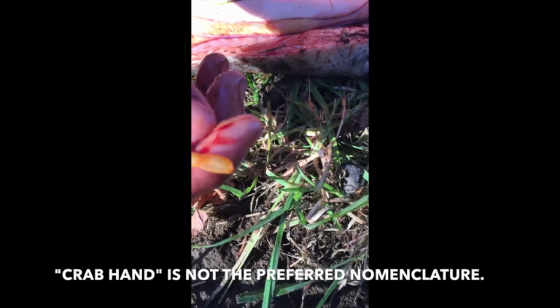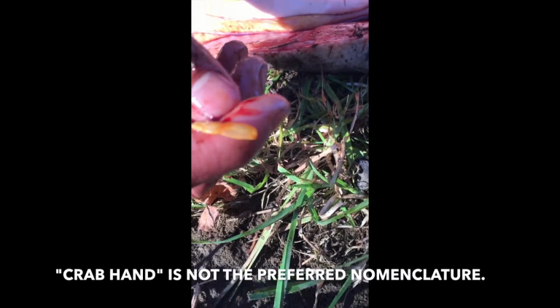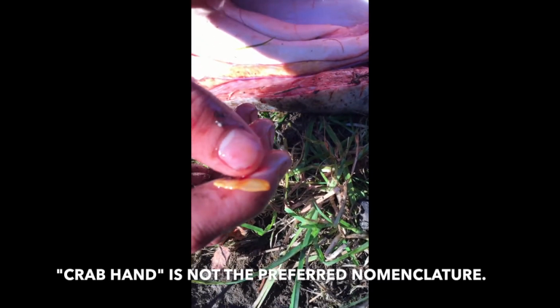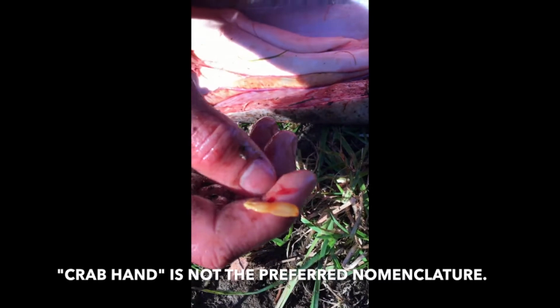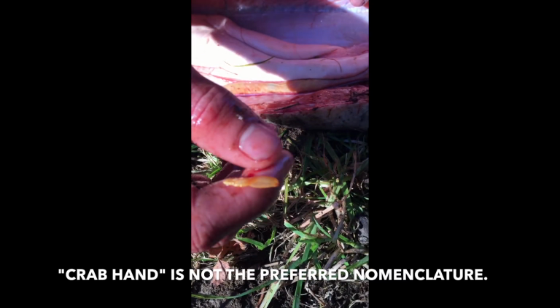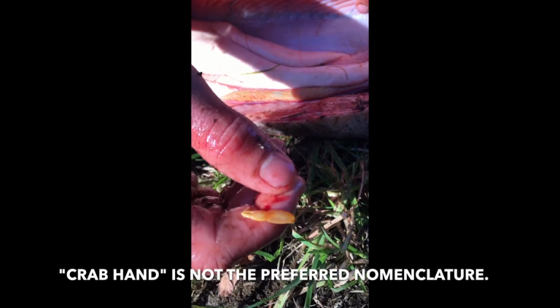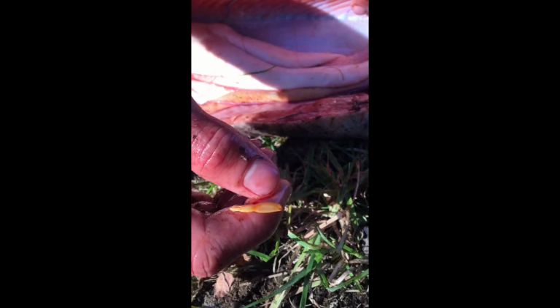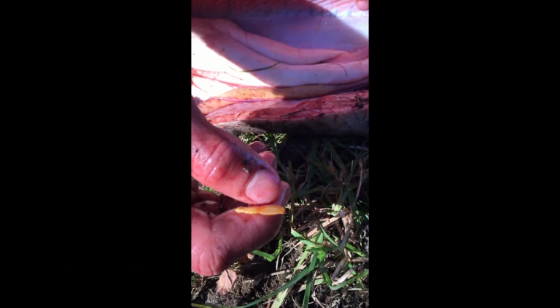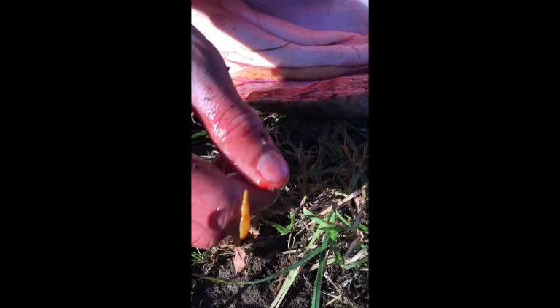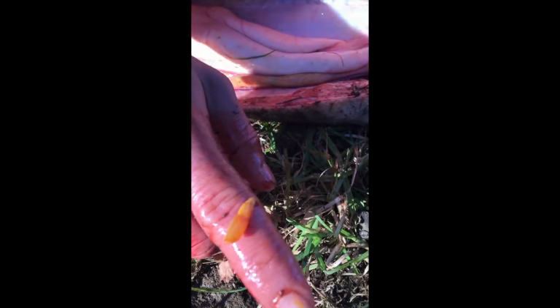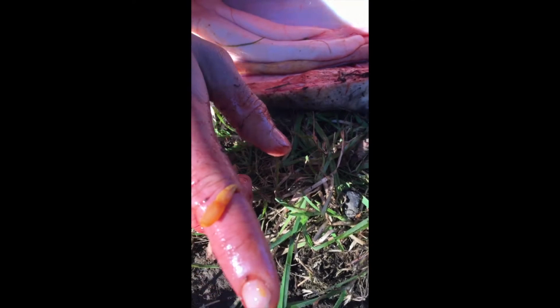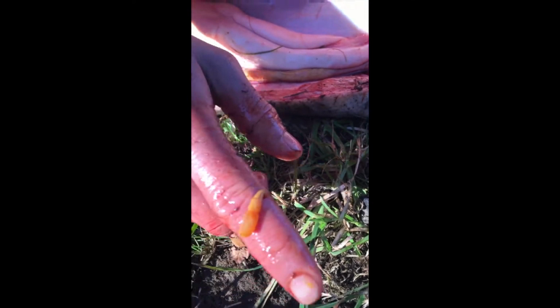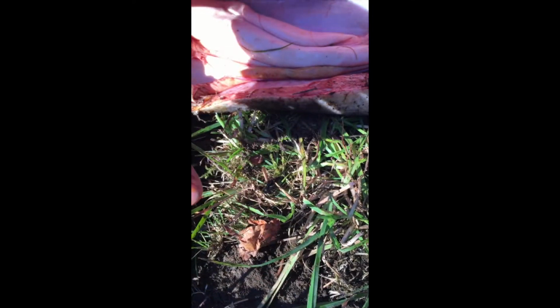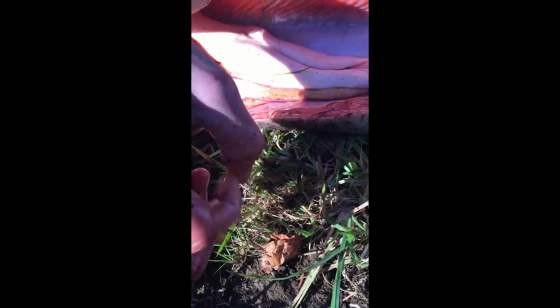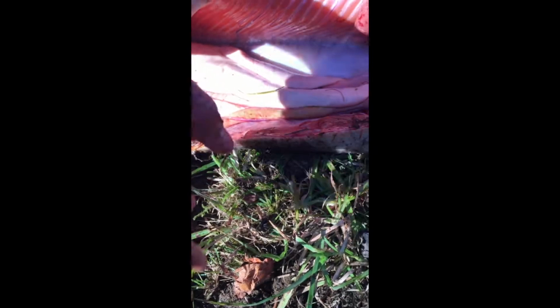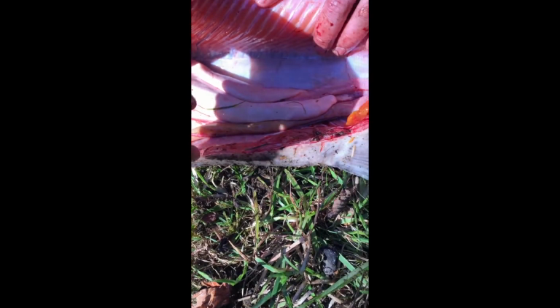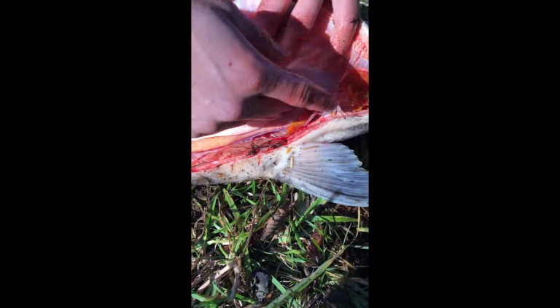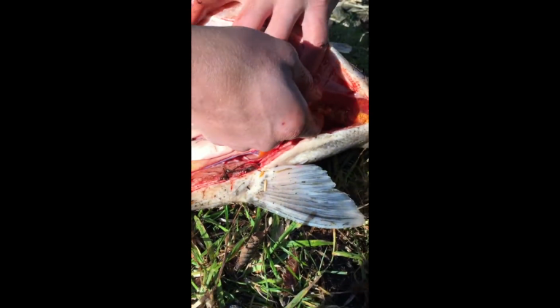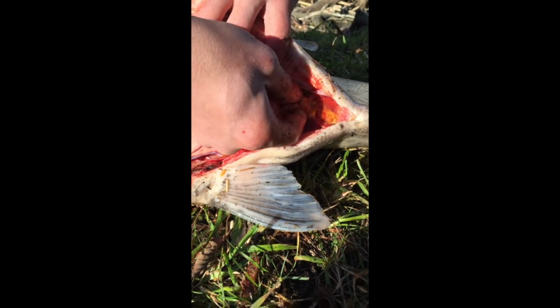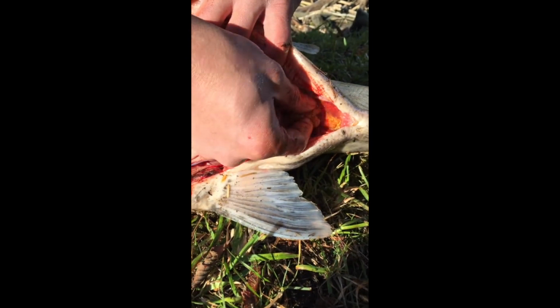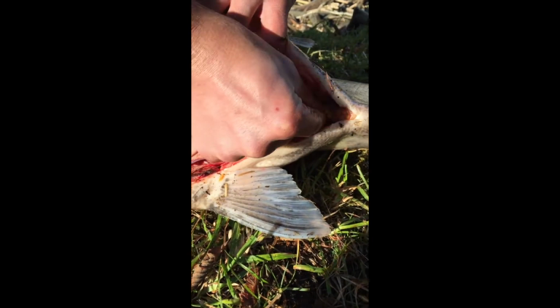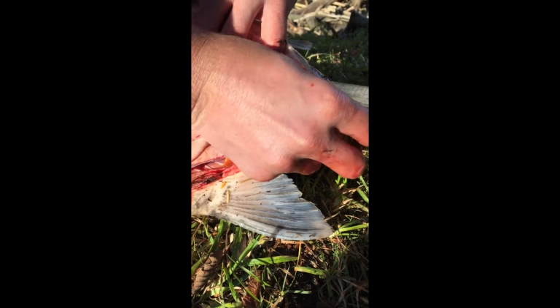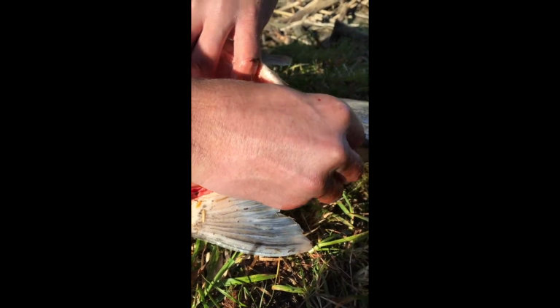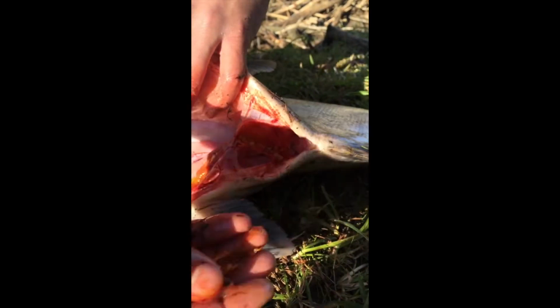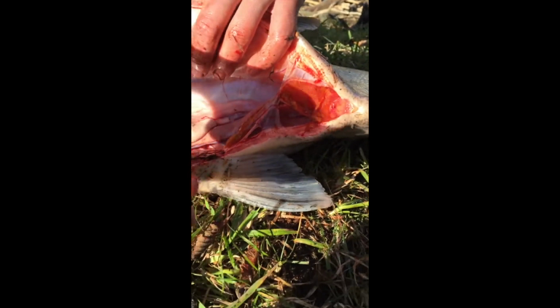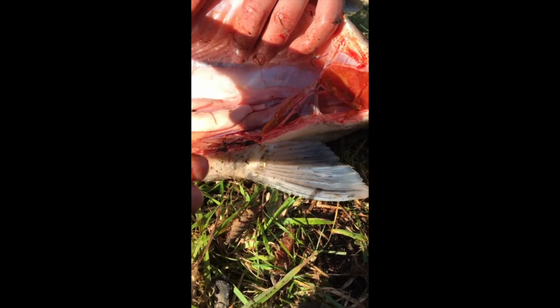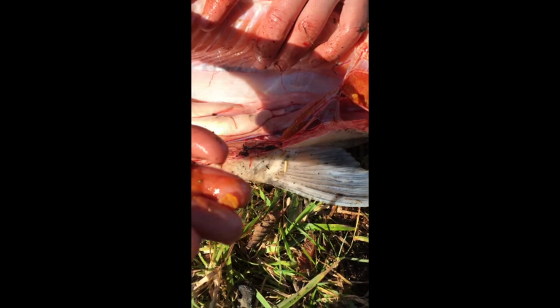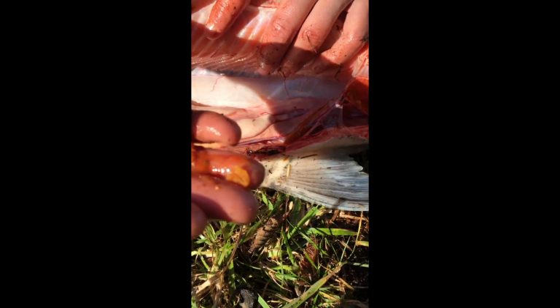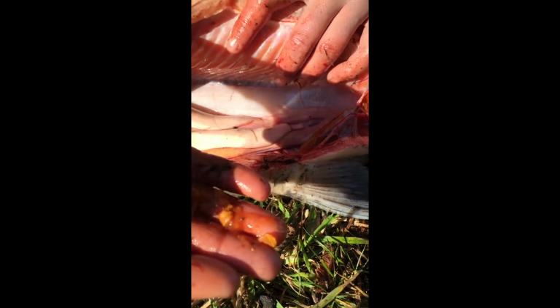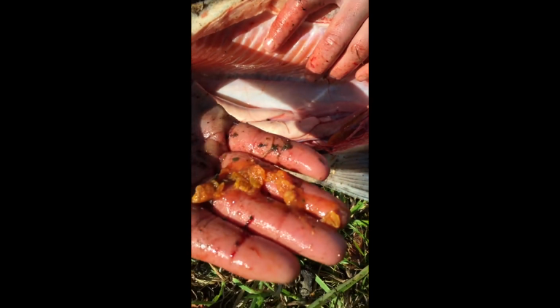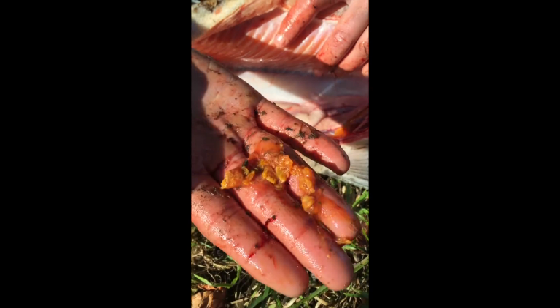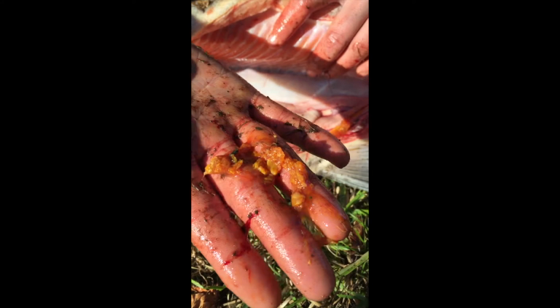It's part of a sand shrimp — someone's sand shrimp that the fish probably took. So it's kind of neat. I am touching salmon poop, but it's for science.